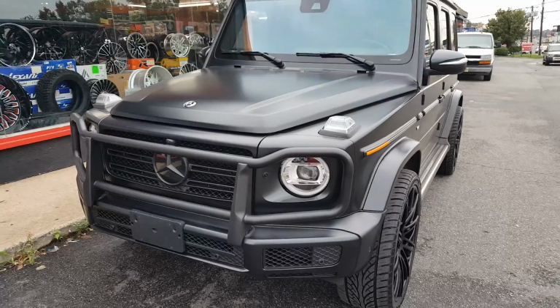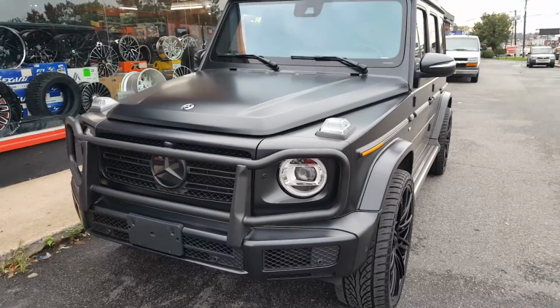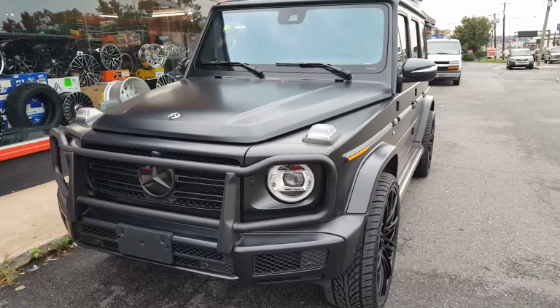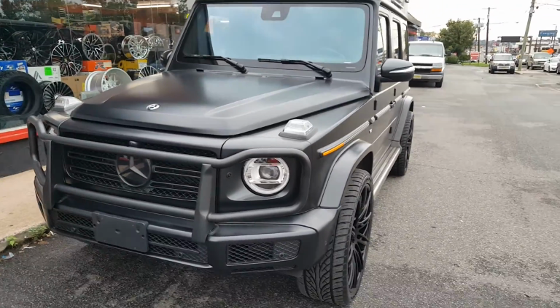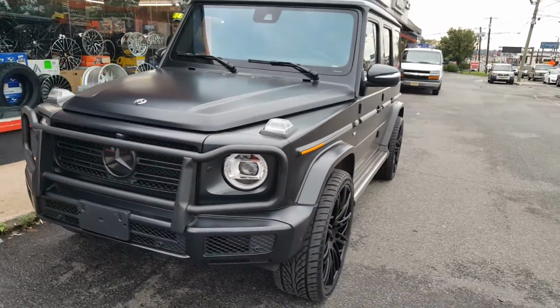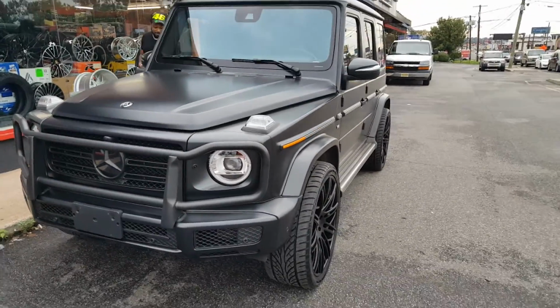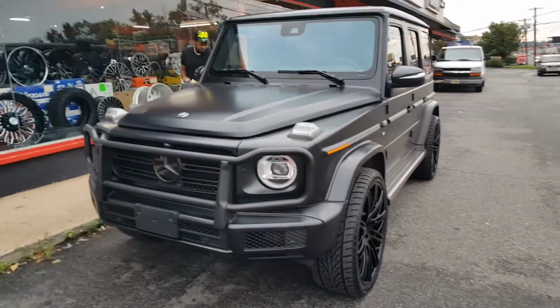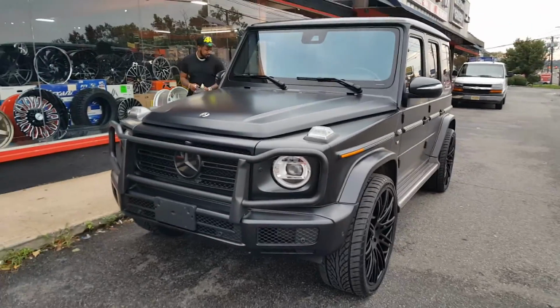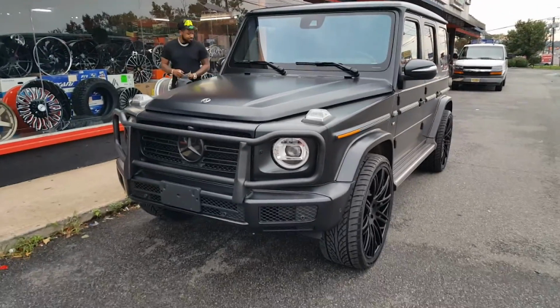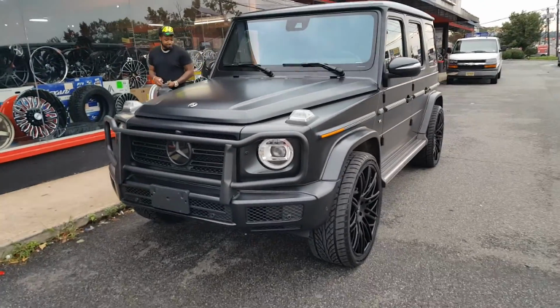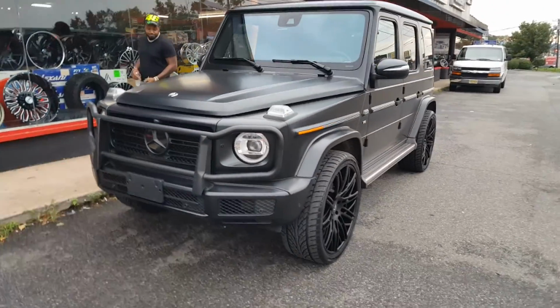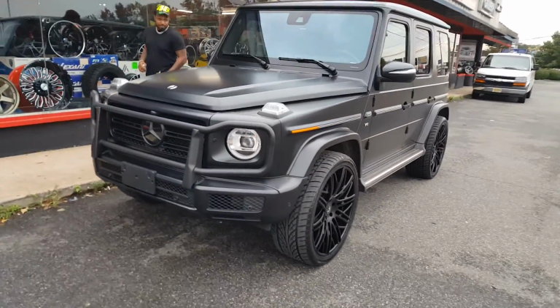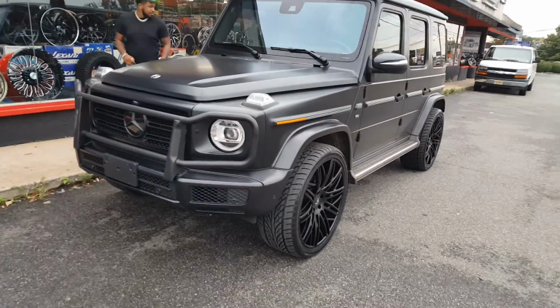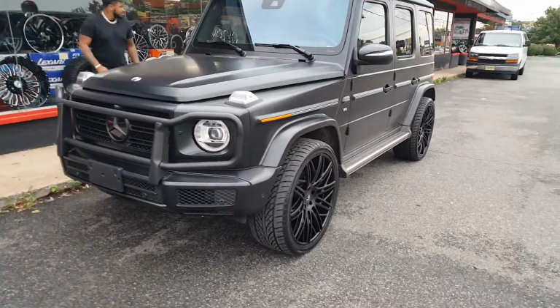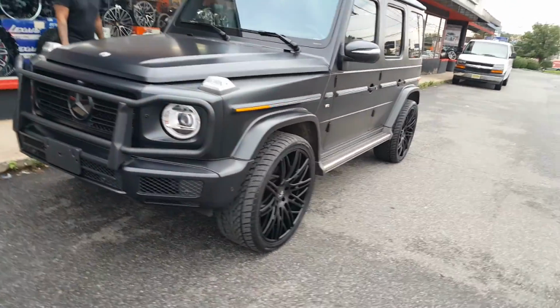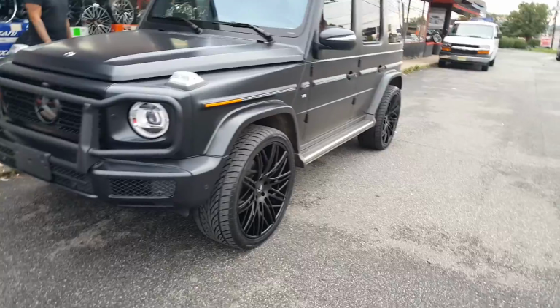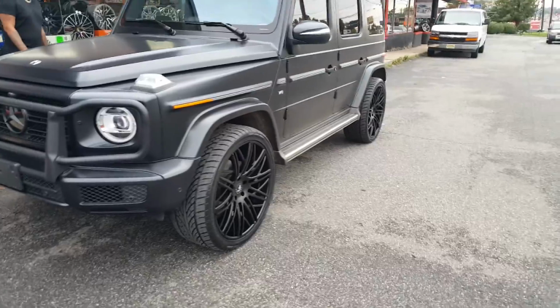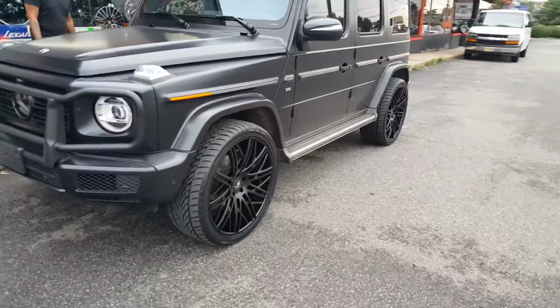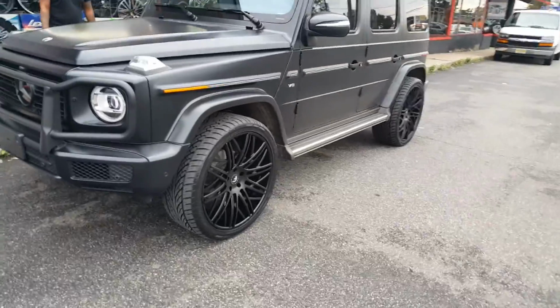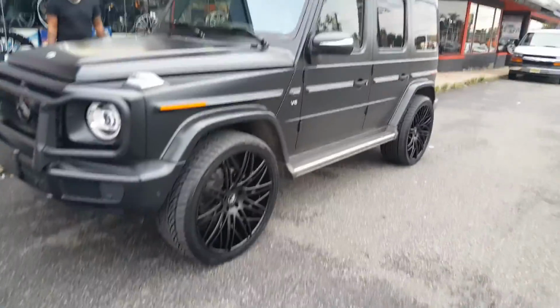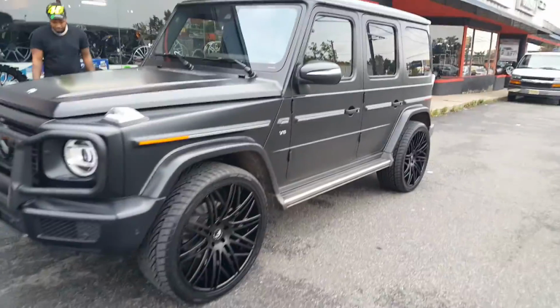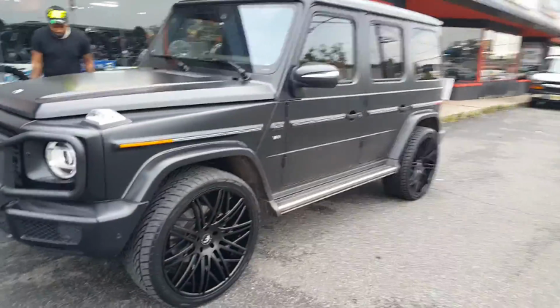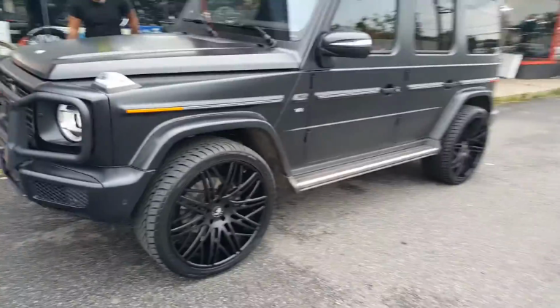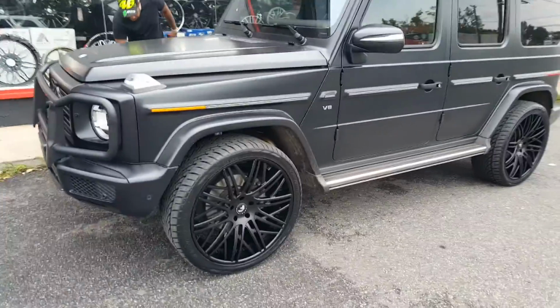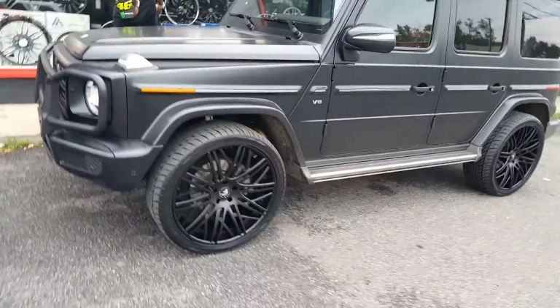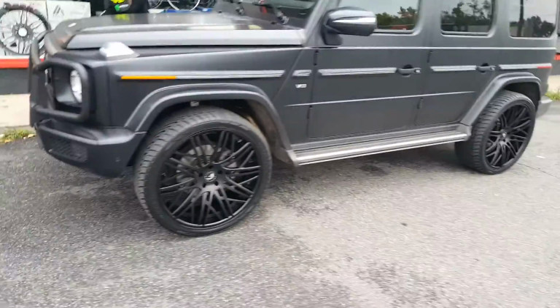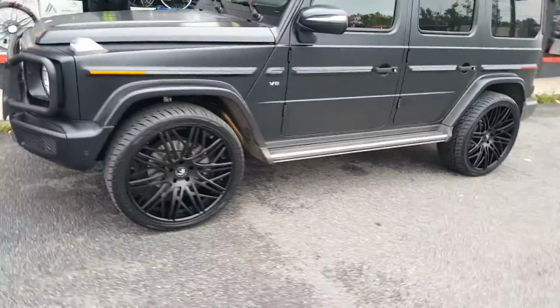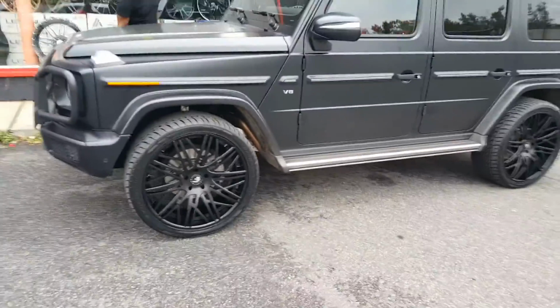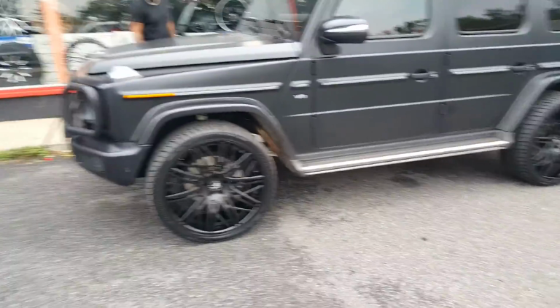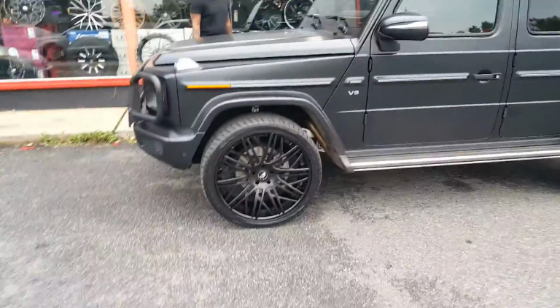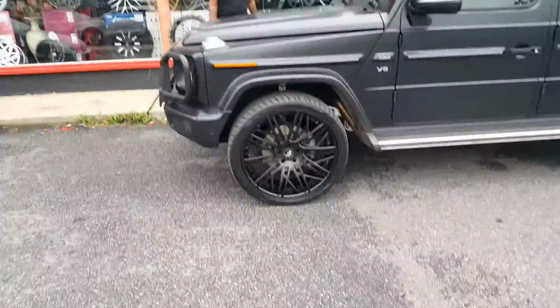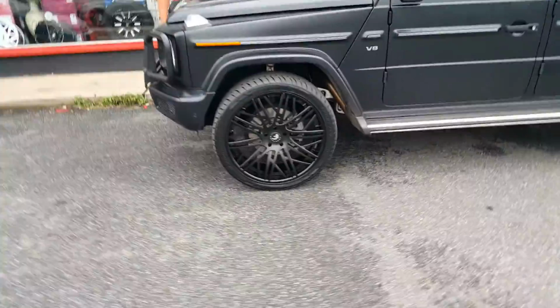Another one wrapped up. We got a black G-Wagon. We just finished a set of Foggiato 24x10s front and back, in the satin black finish.